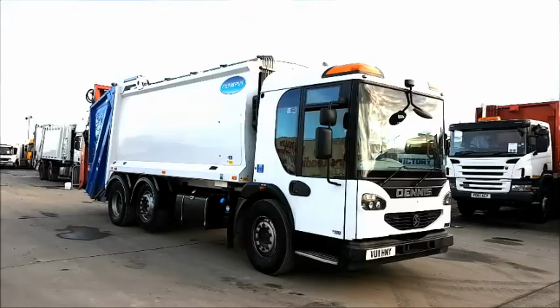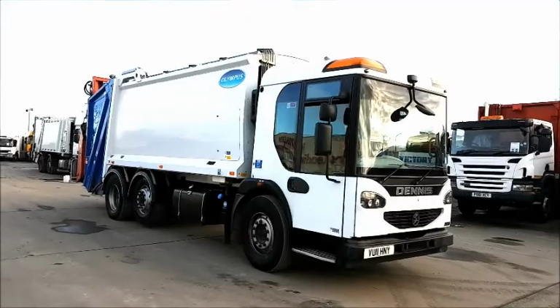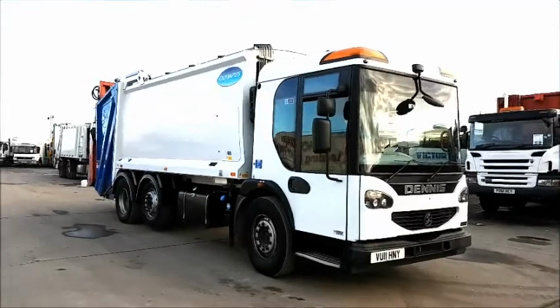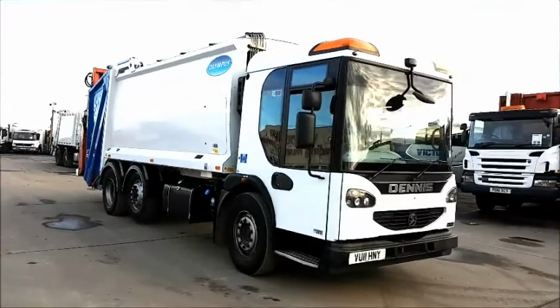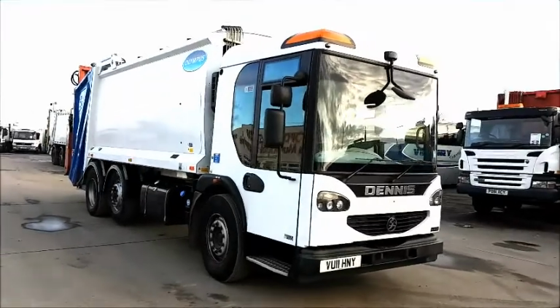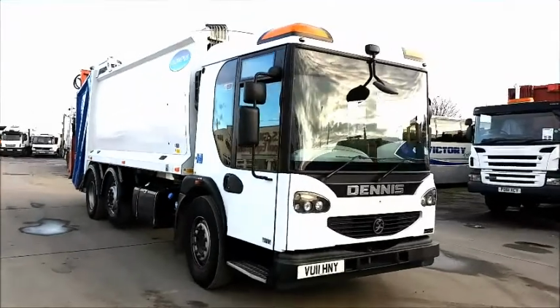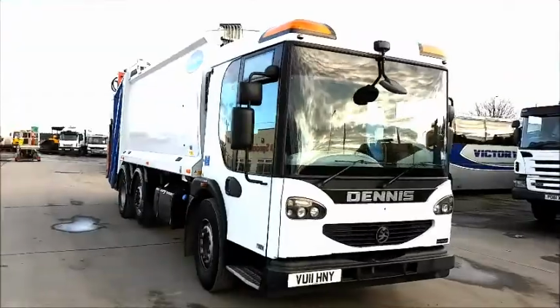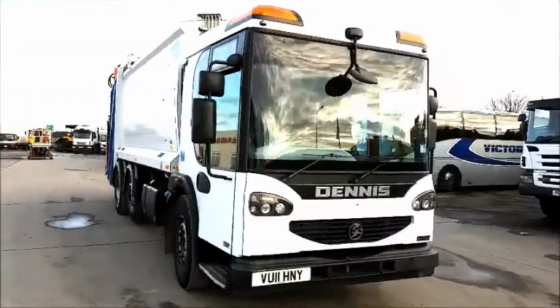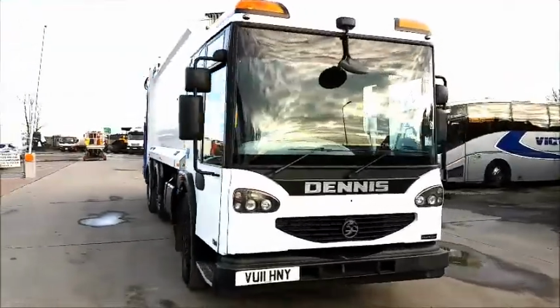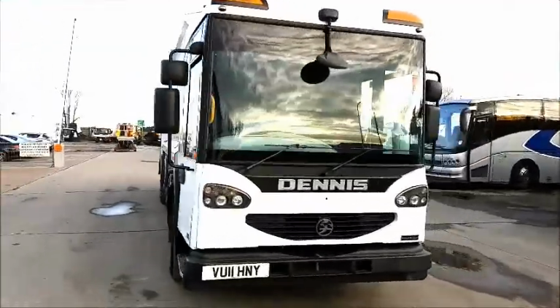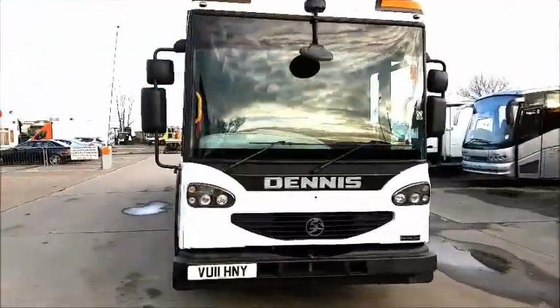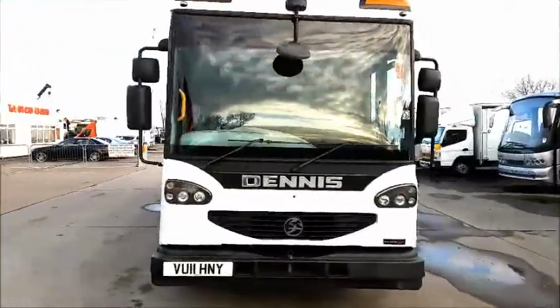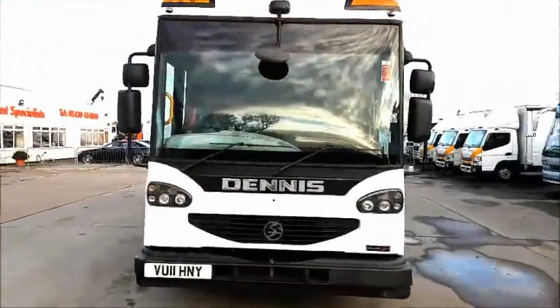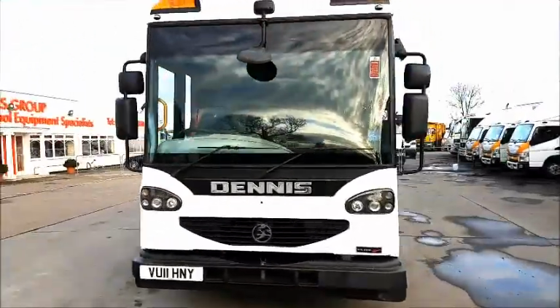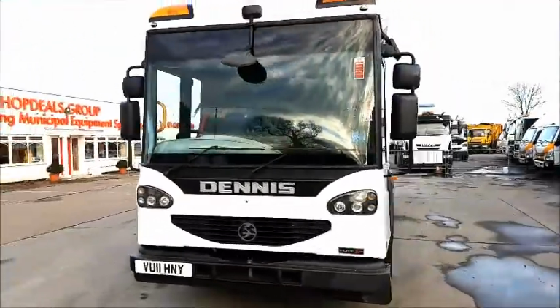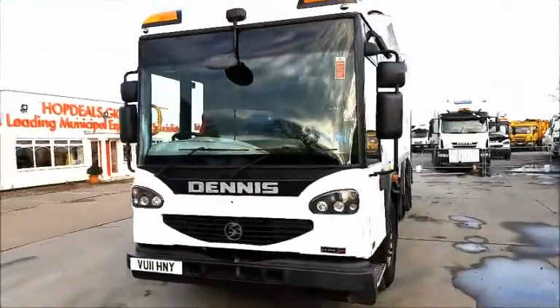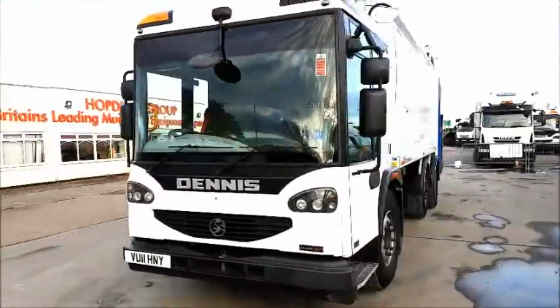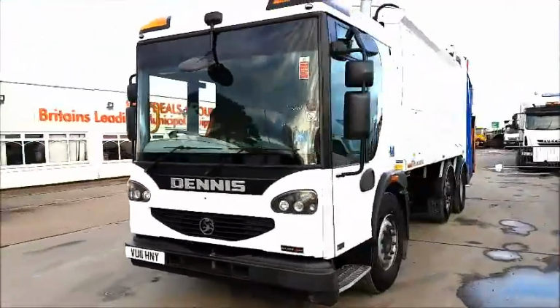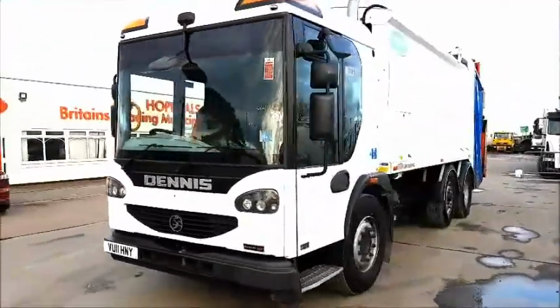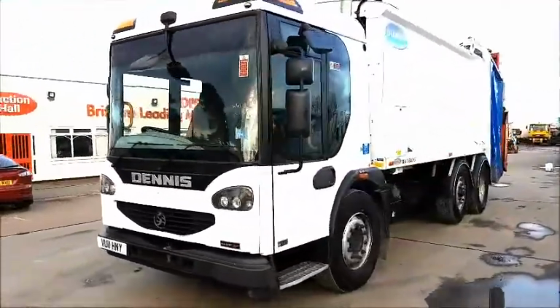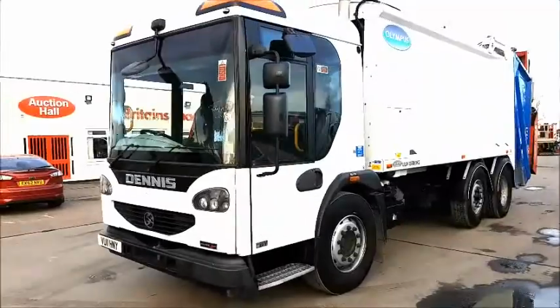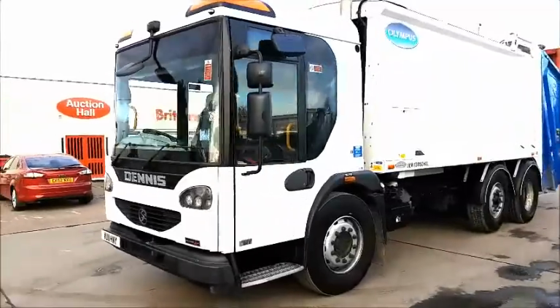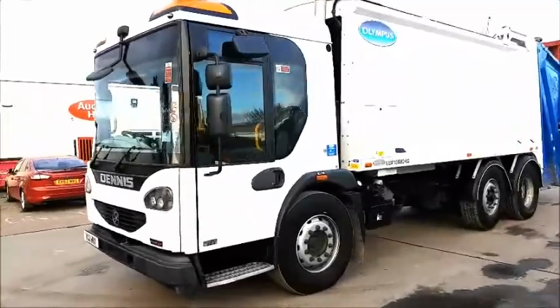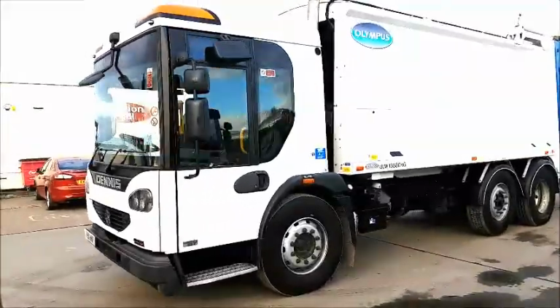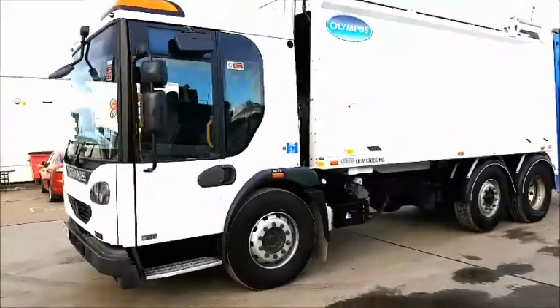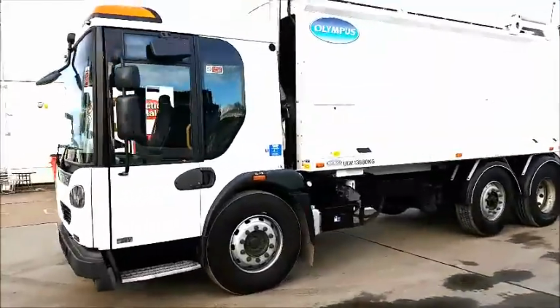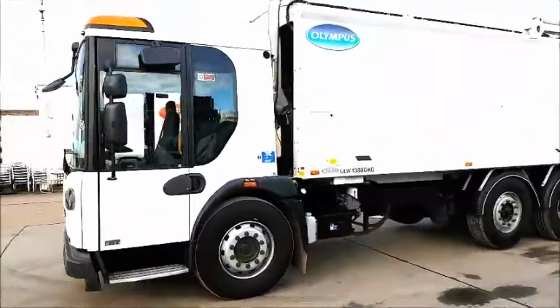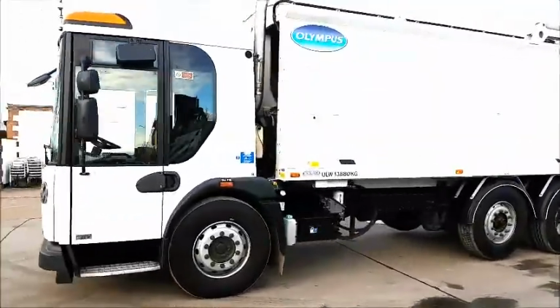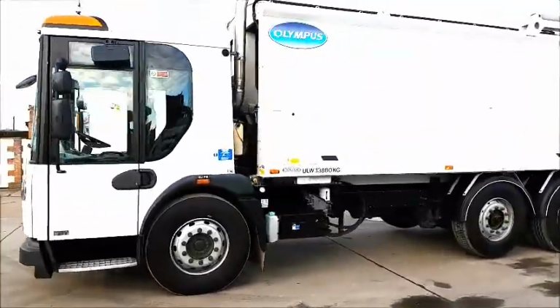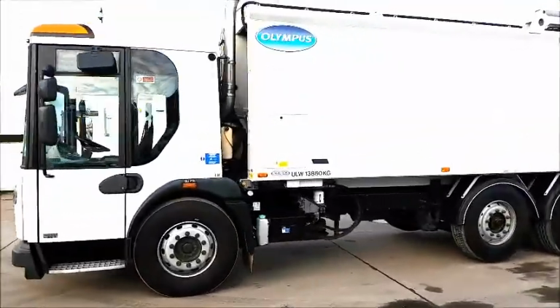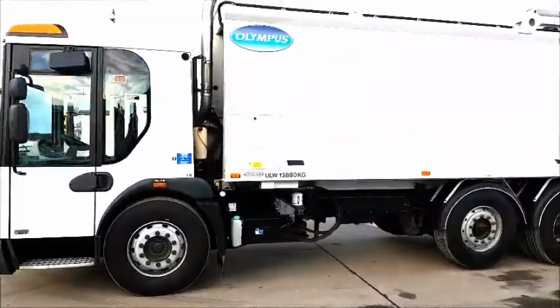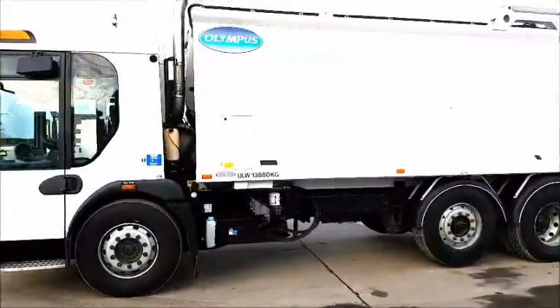I'm HopDeals.com, your Authority Equipment Remarketing Specialist, and I'm pleased to offer reference 24, this 2011 Dennis Elite 2 EEV.